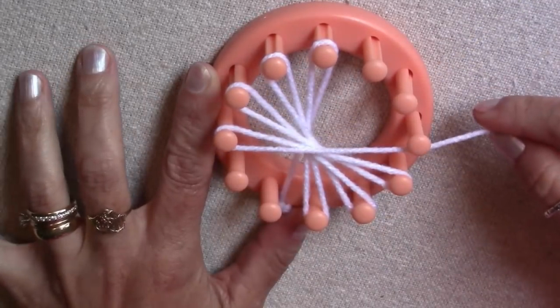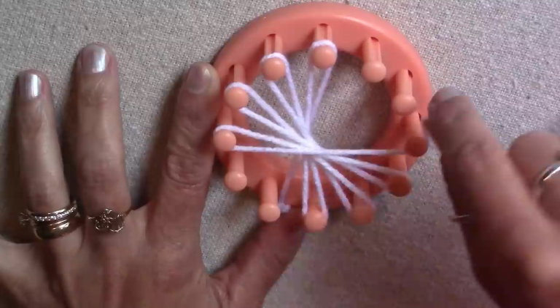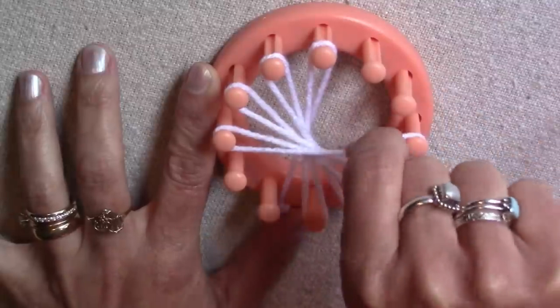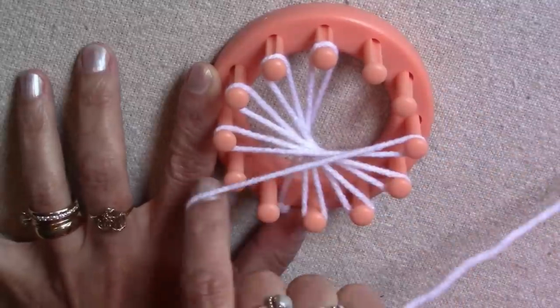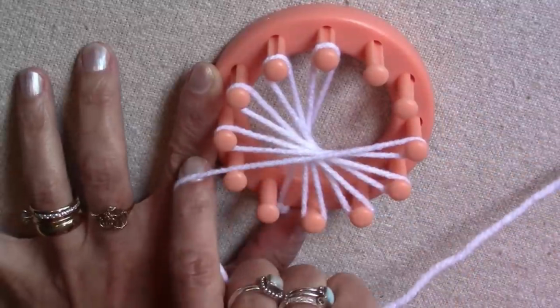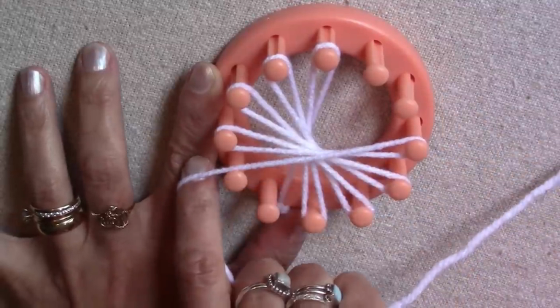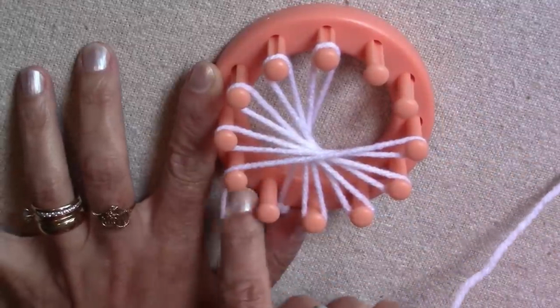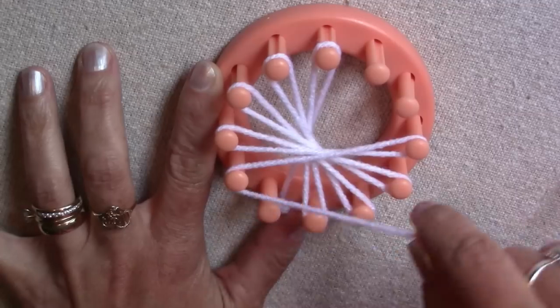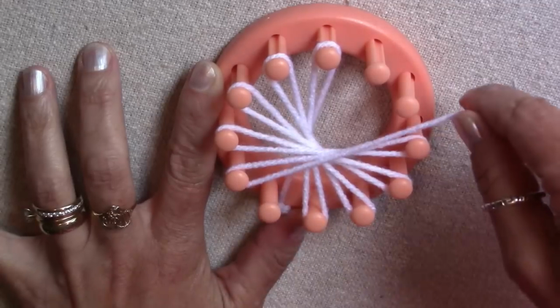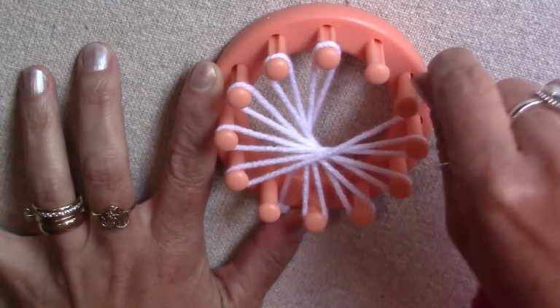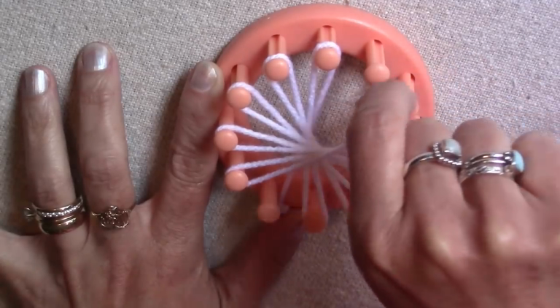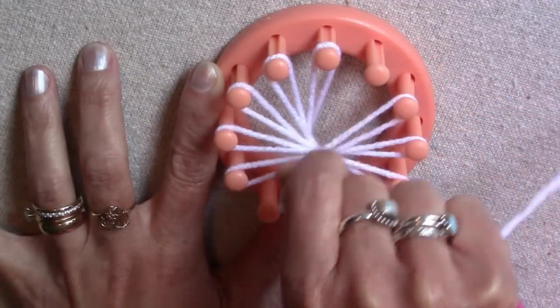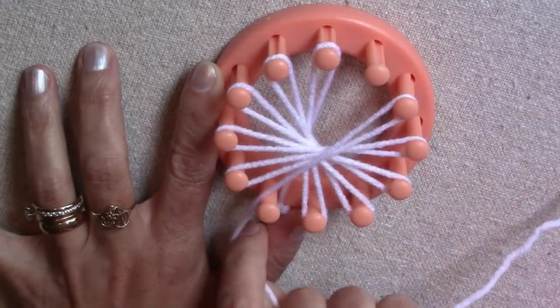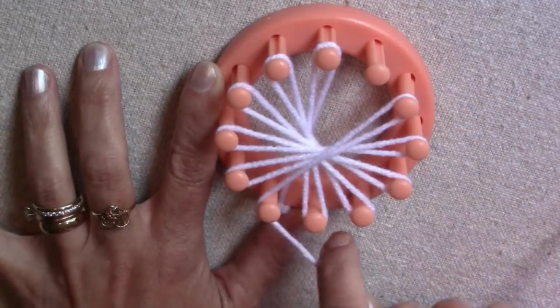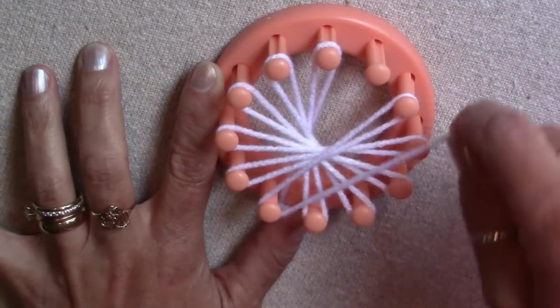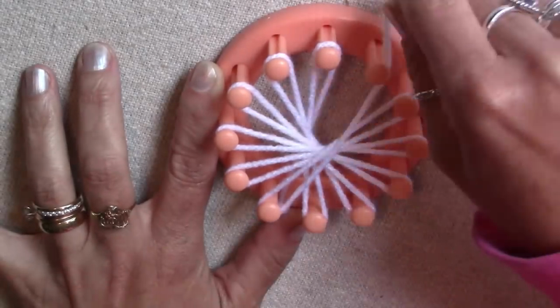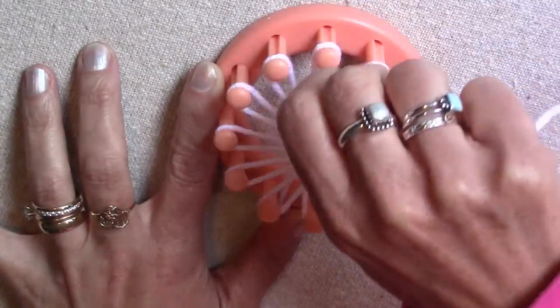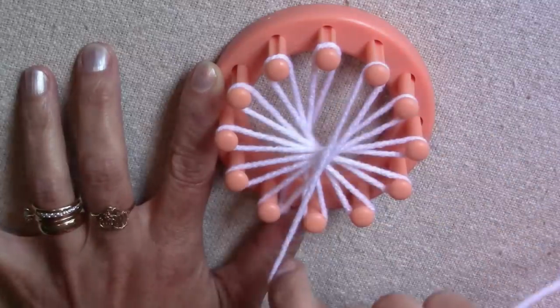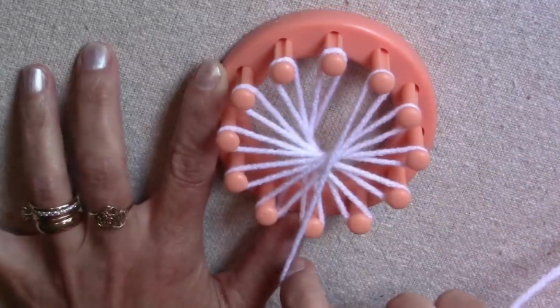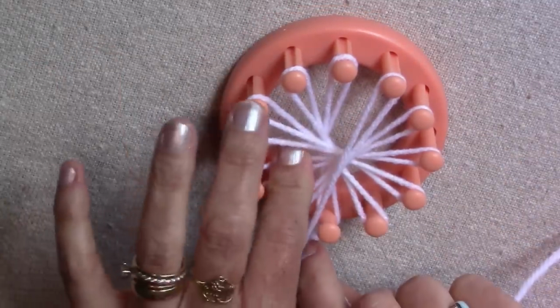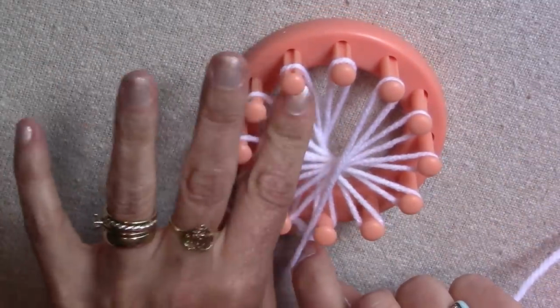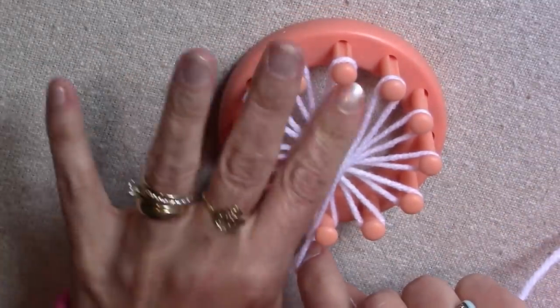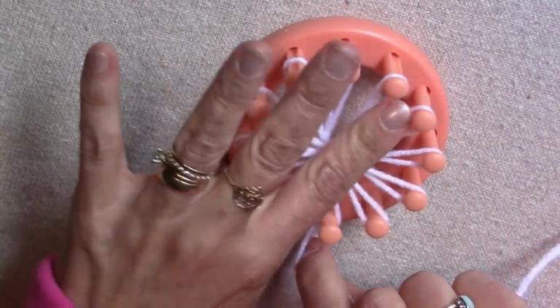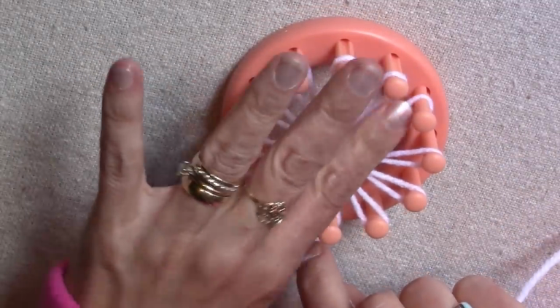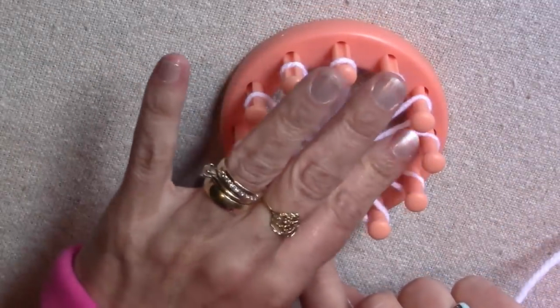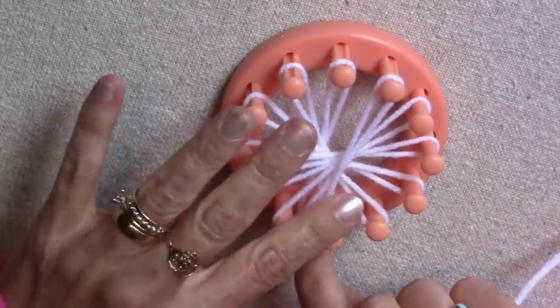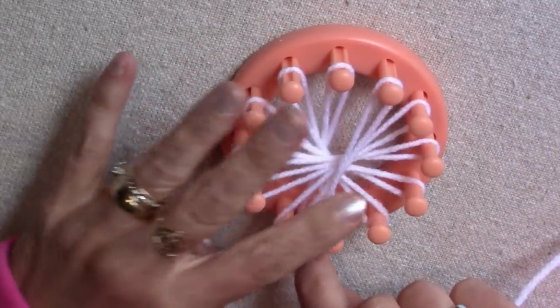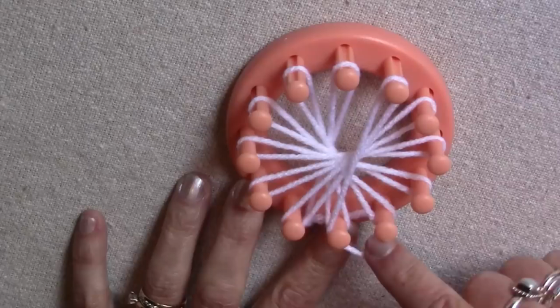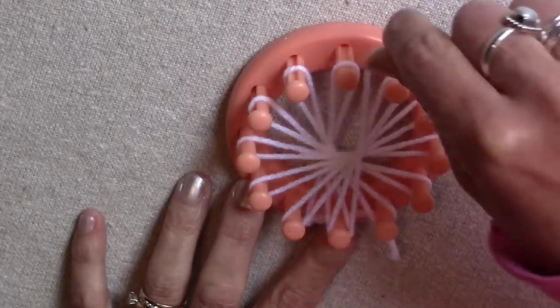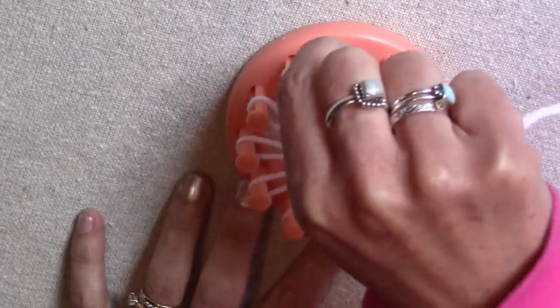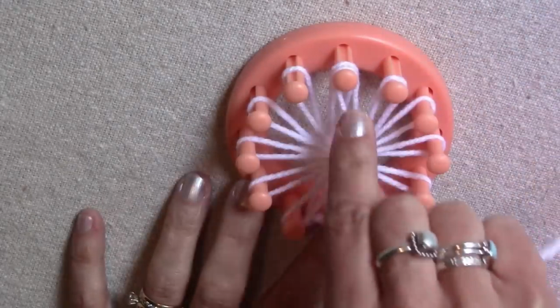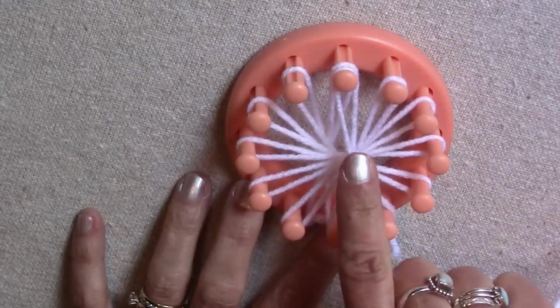Once you get the hang of wrapping your yarn, you will get super fast at it! Now that all the pegs are wrapped once, push the yarn on the pegs down and wrap all the pegs a second time.